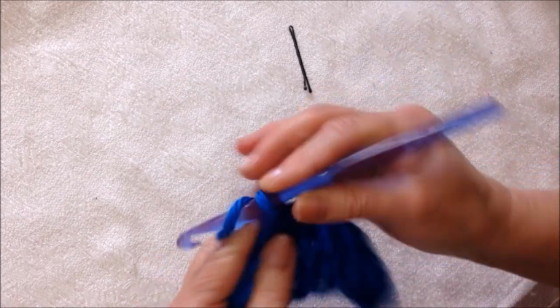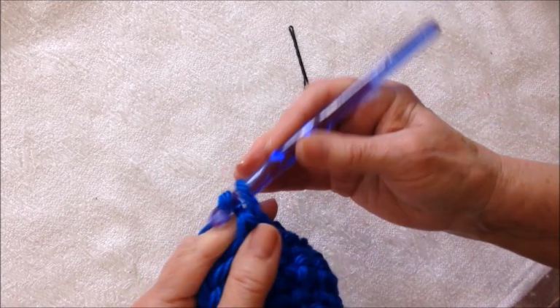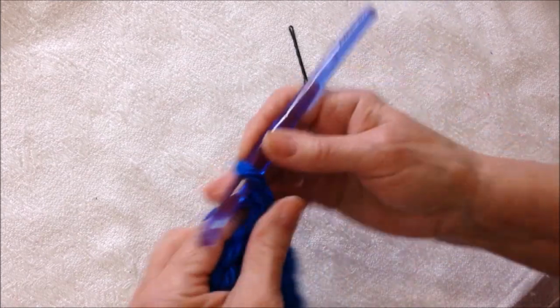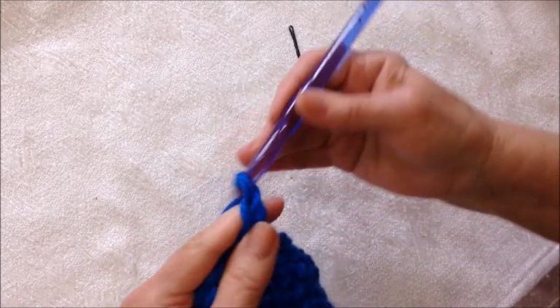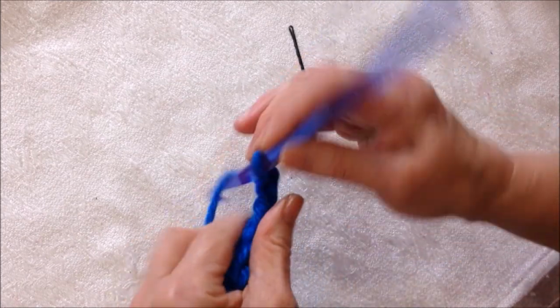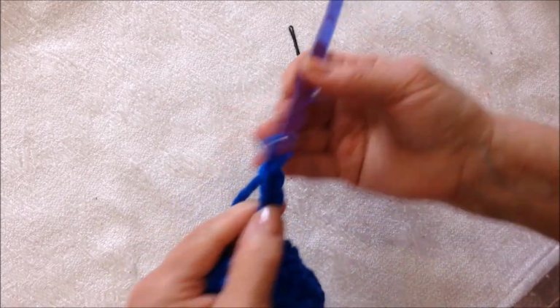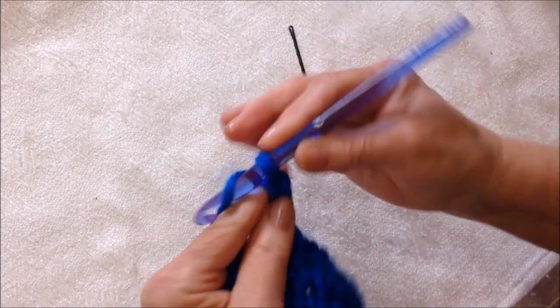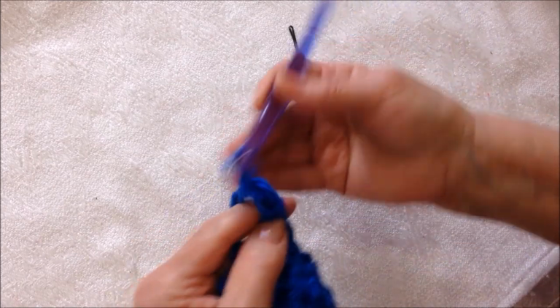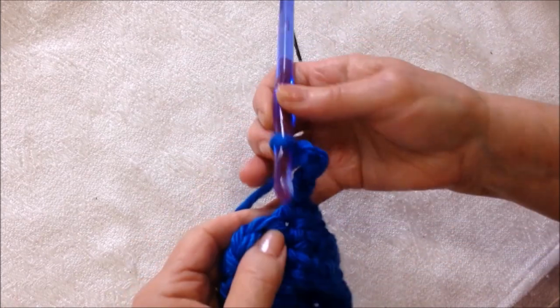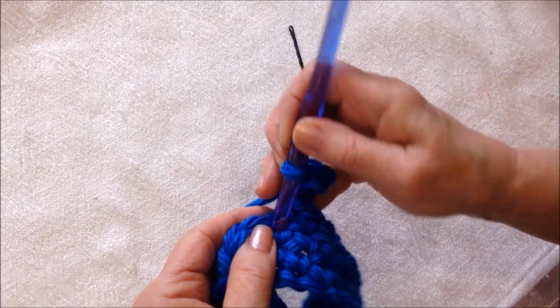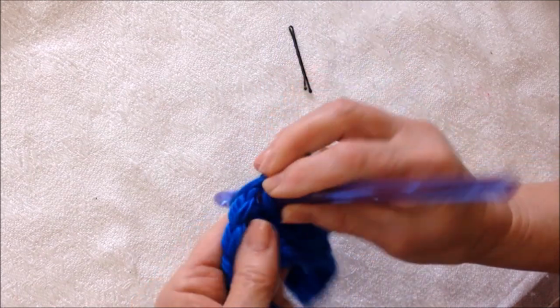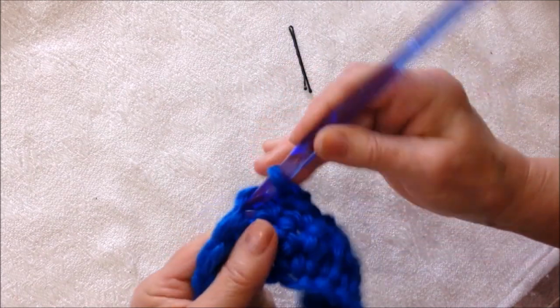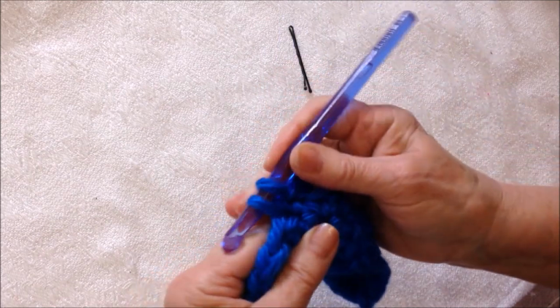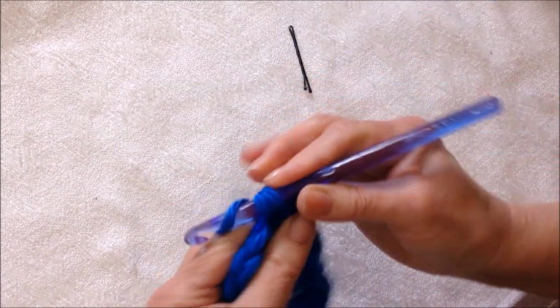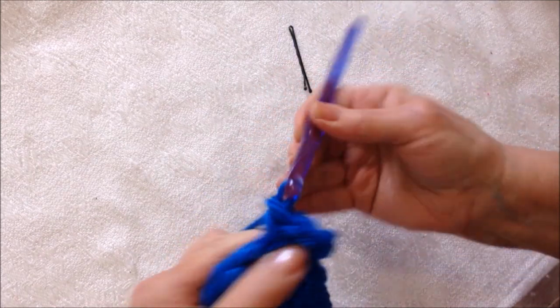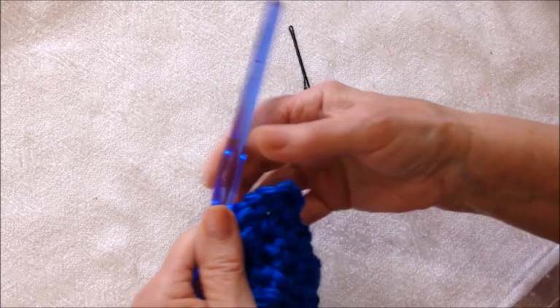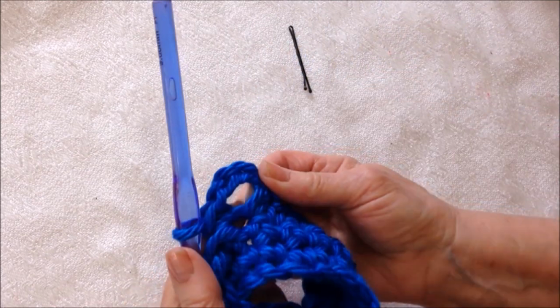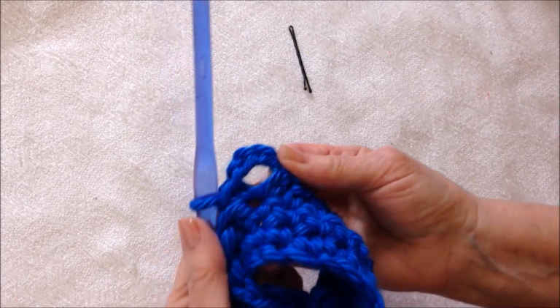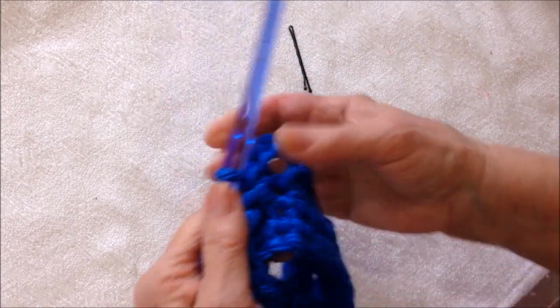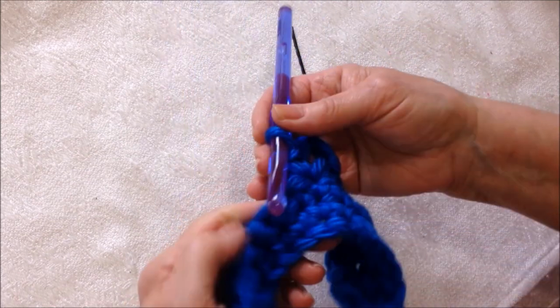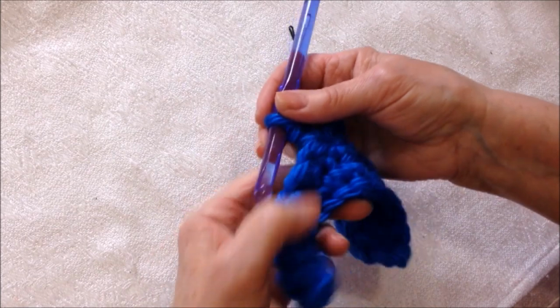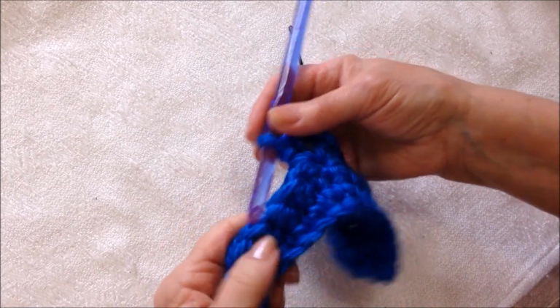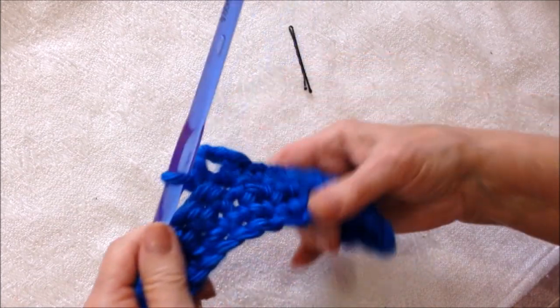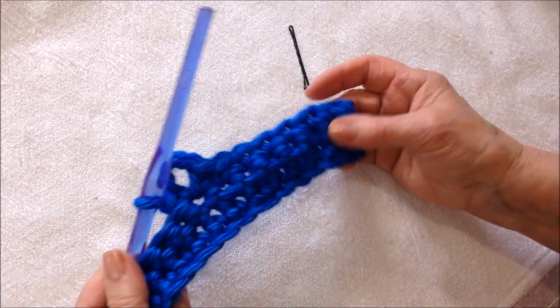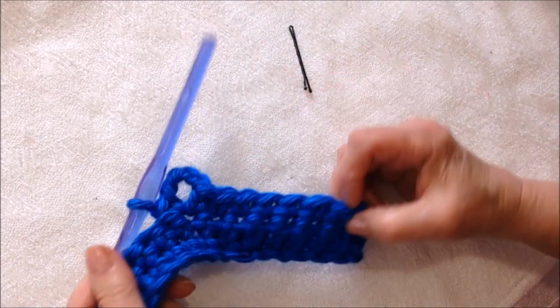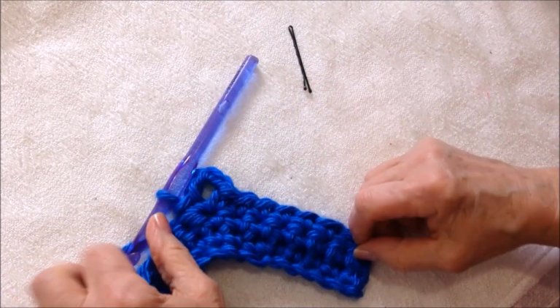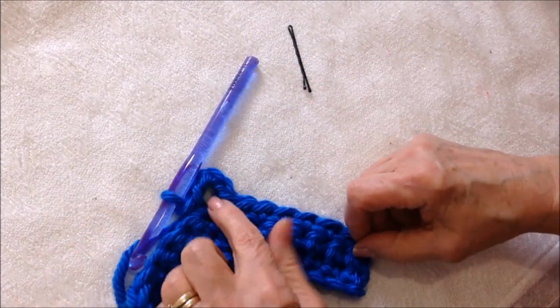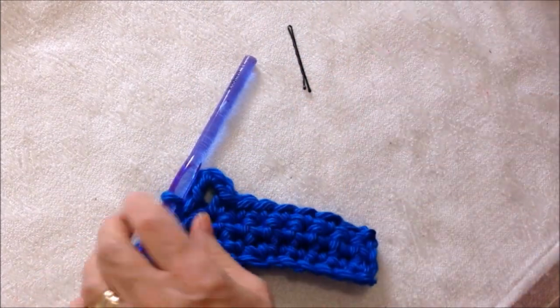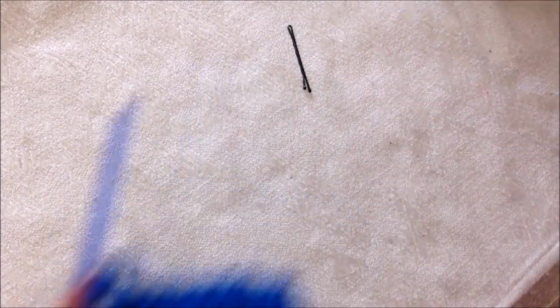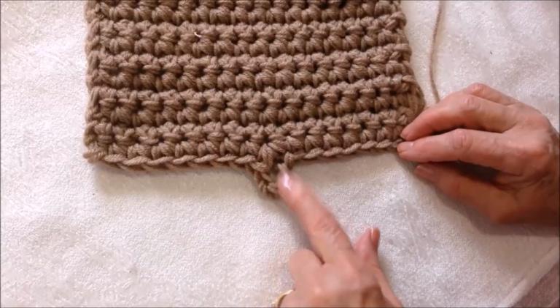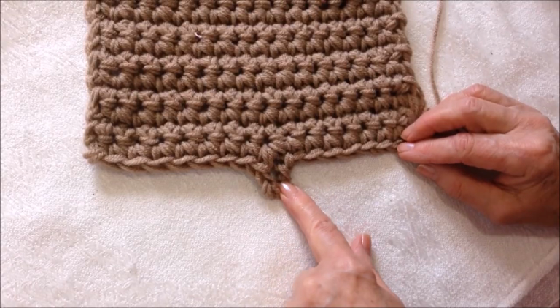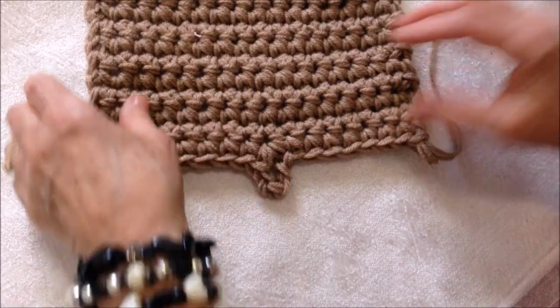Chain four, then single crochet again in the same stitch. Continue to single crochet across the row and fasten off — that will form a buttonhole.